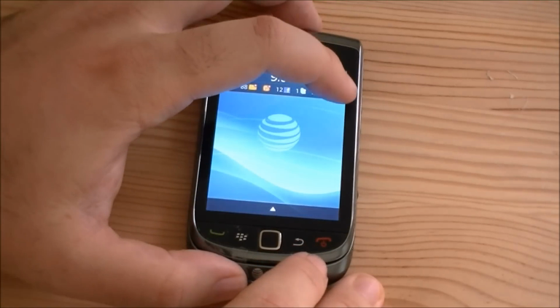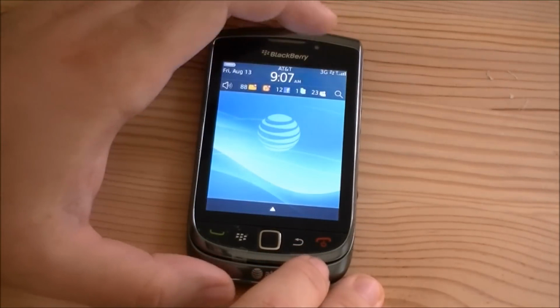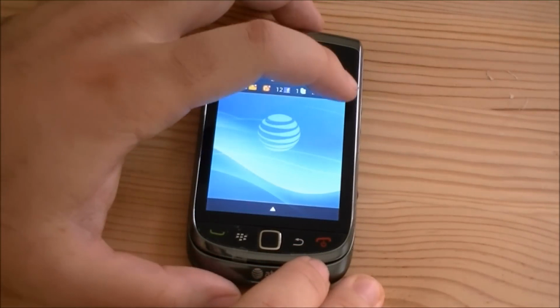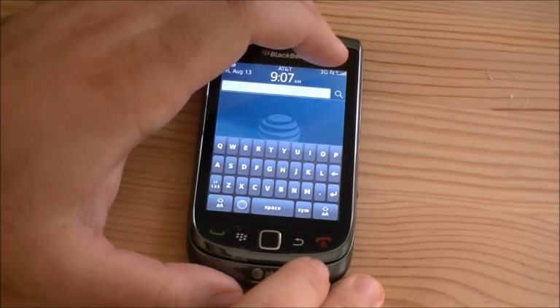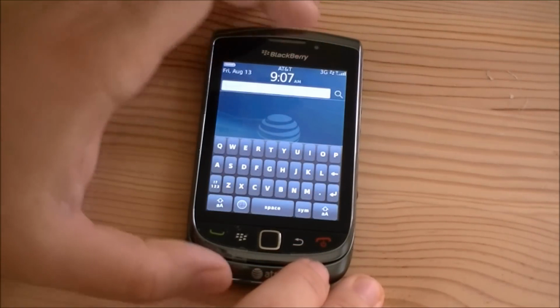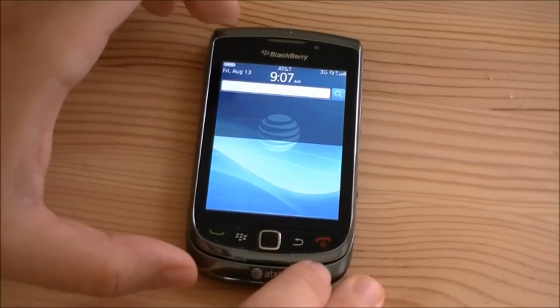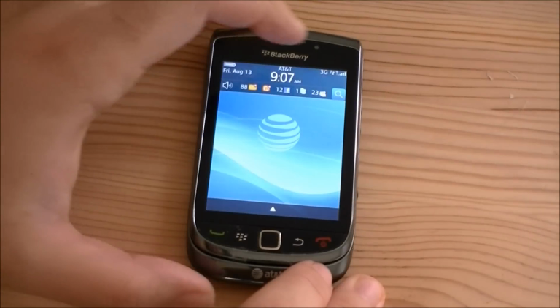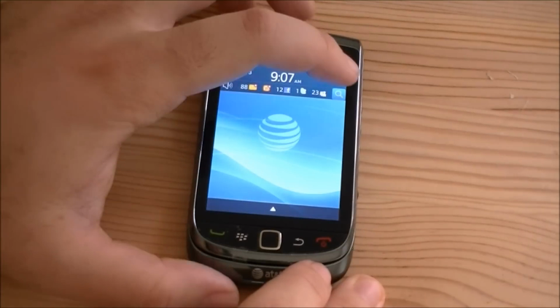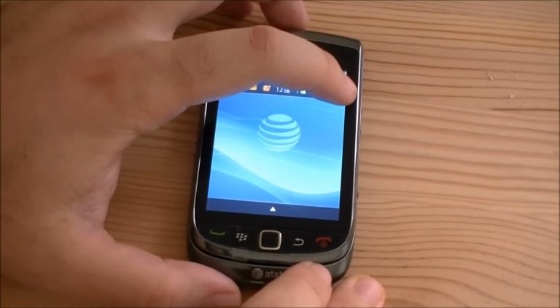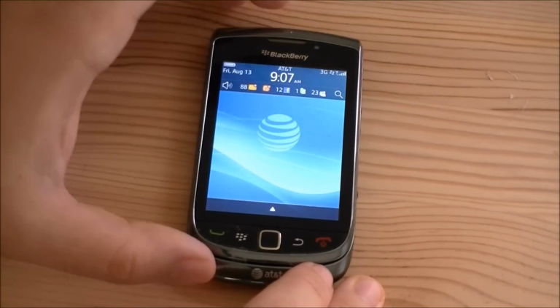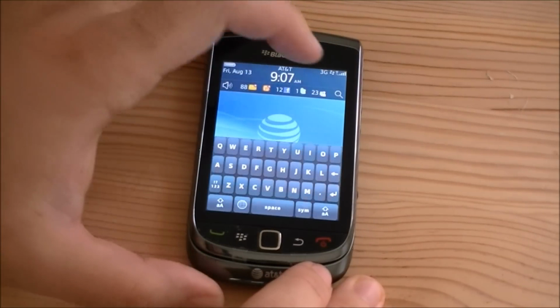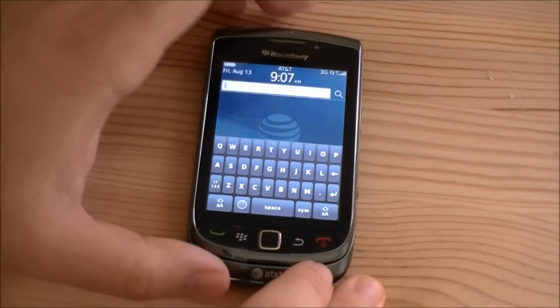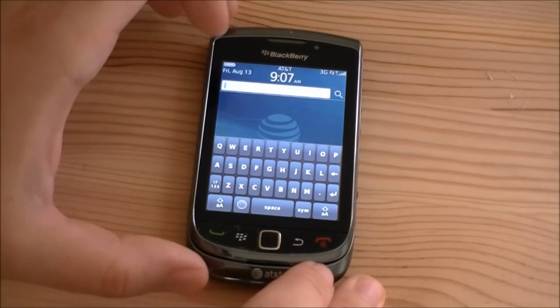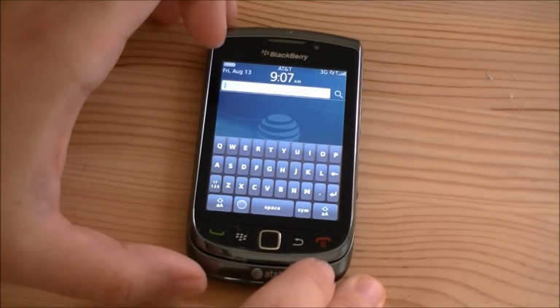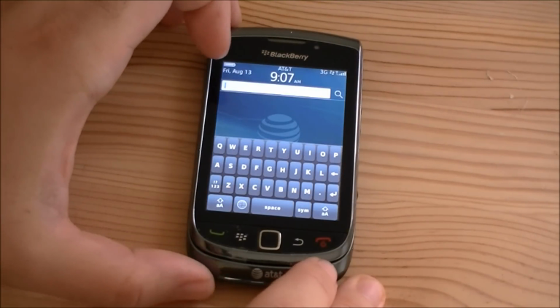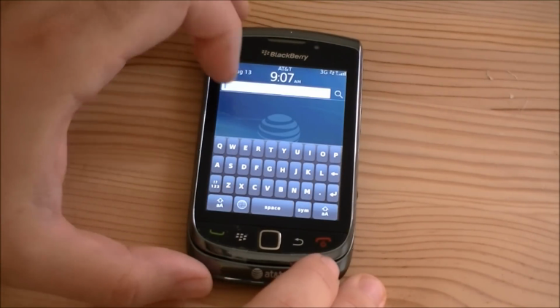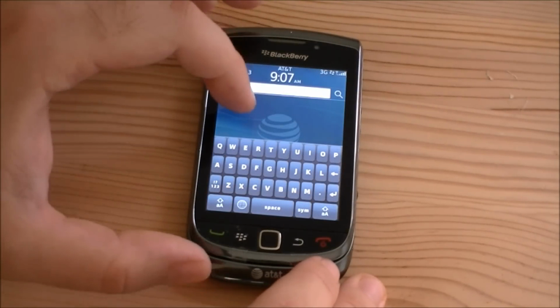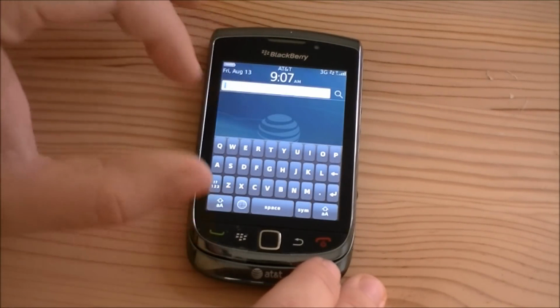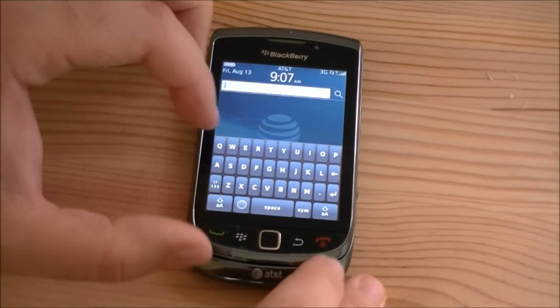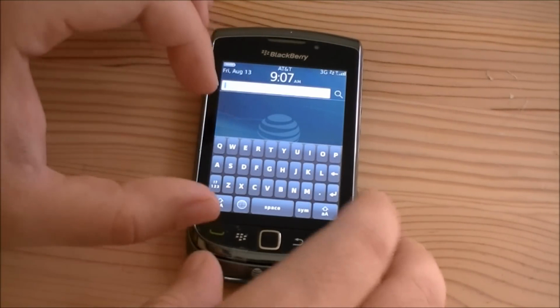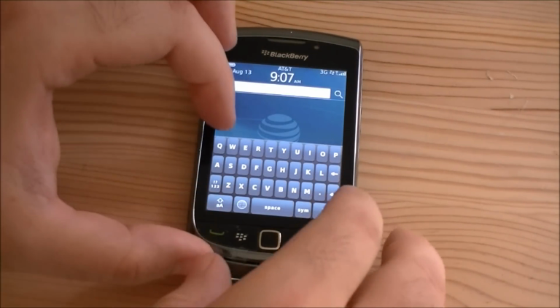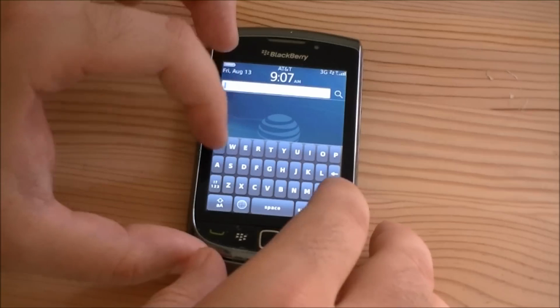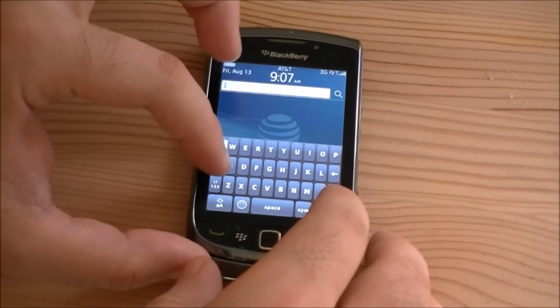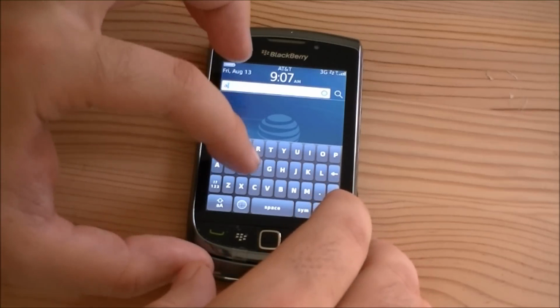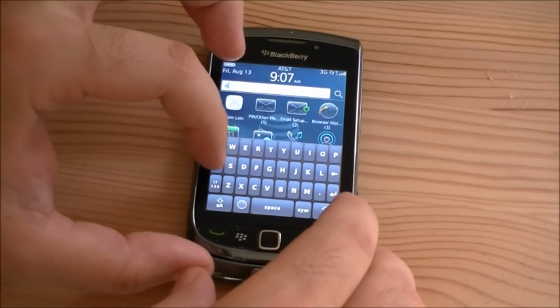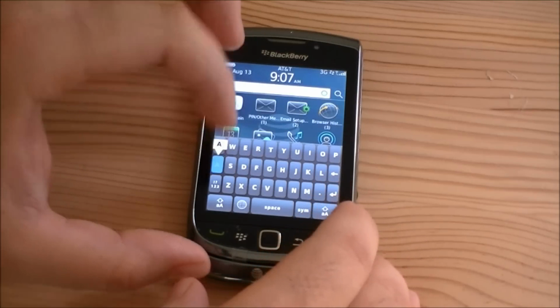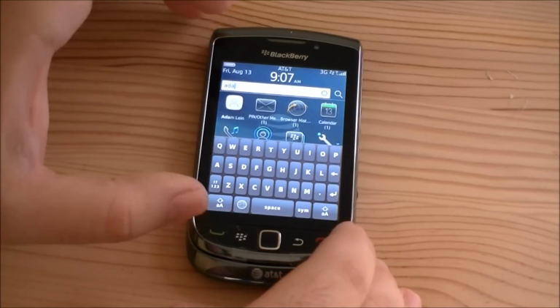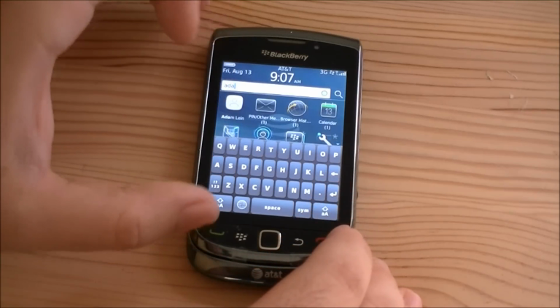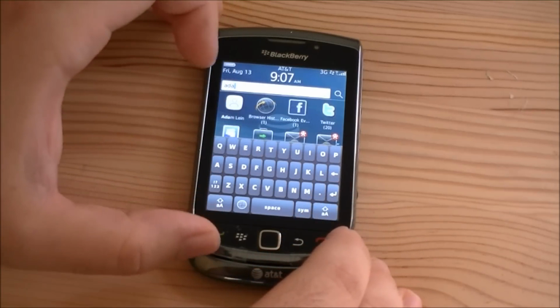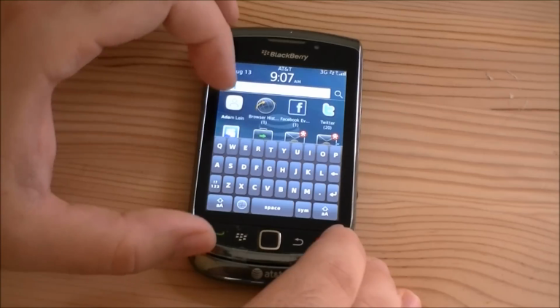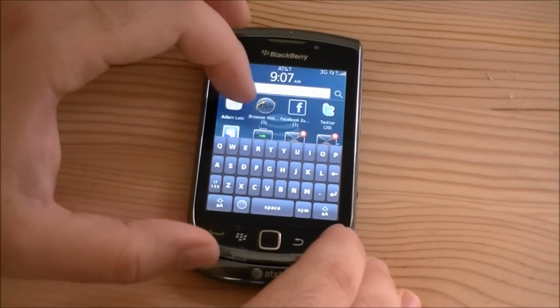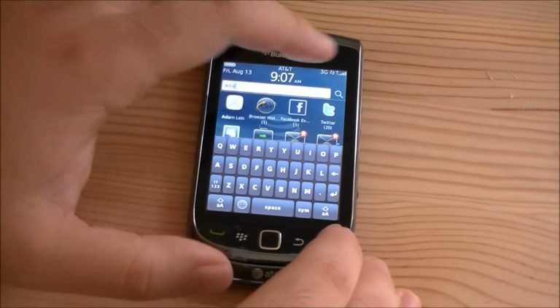Over here is the search. It brings up a keyboard so we can search for stuff, and that works pretty nicely.